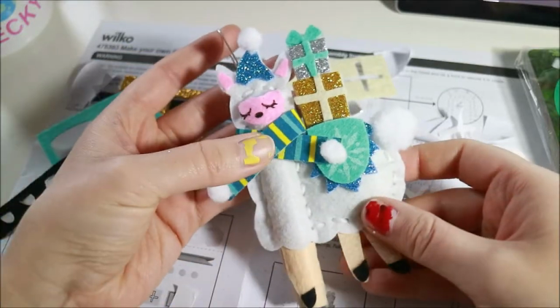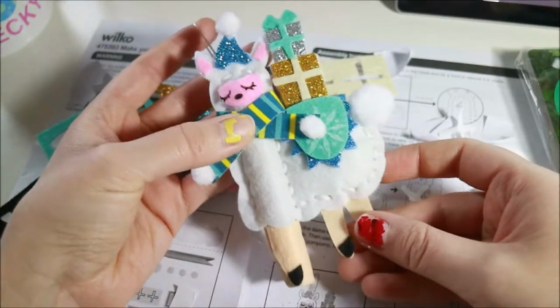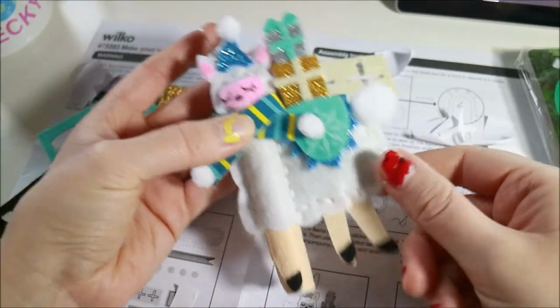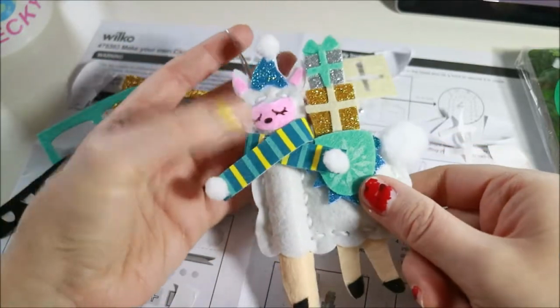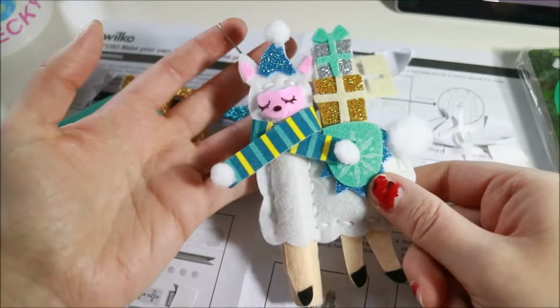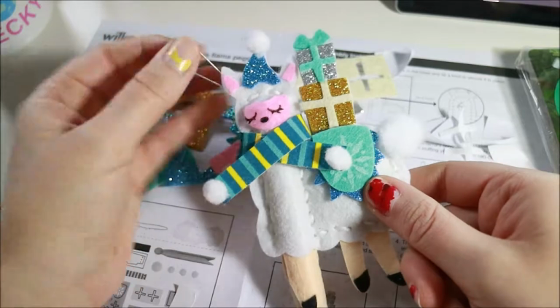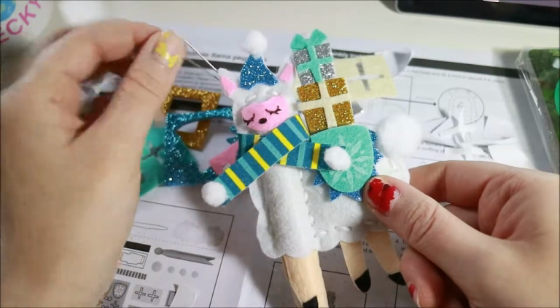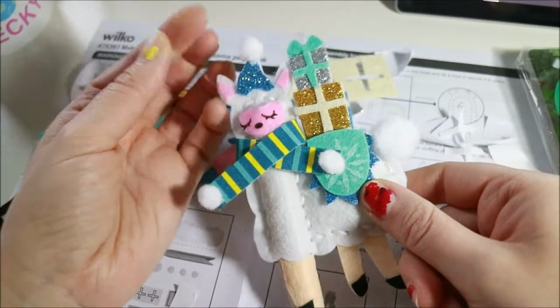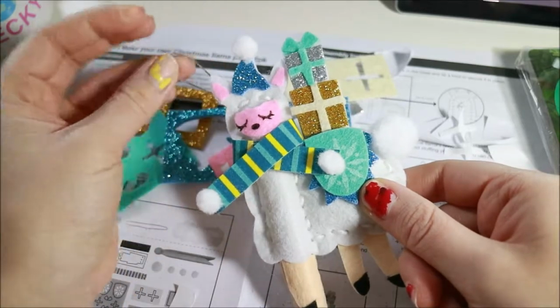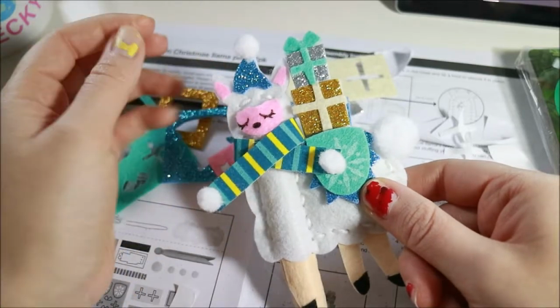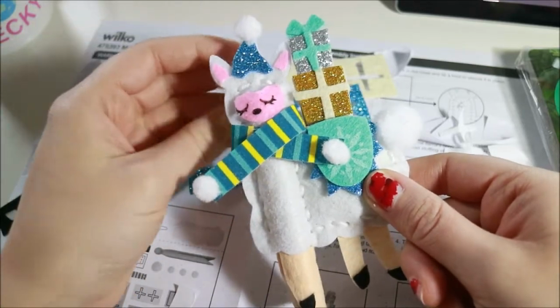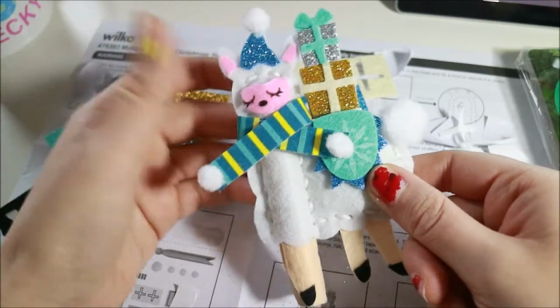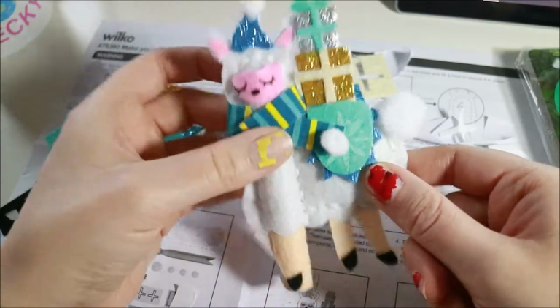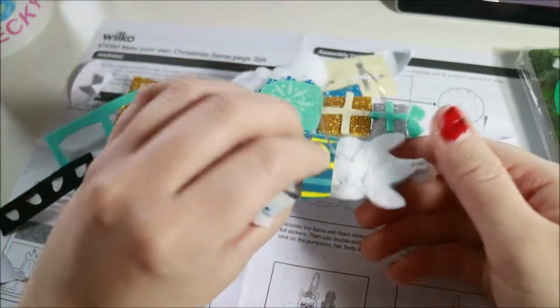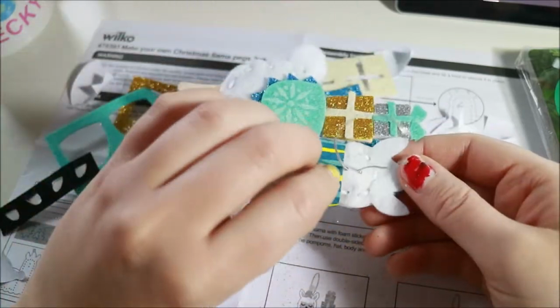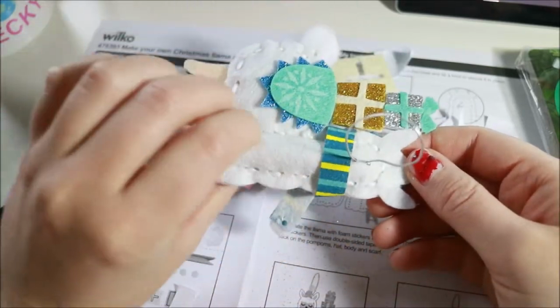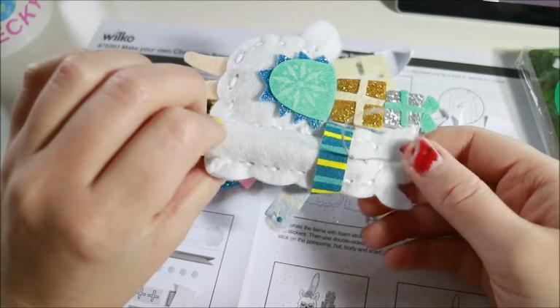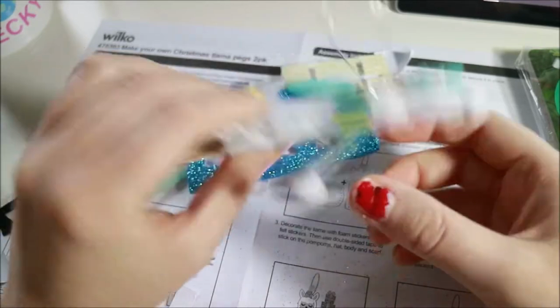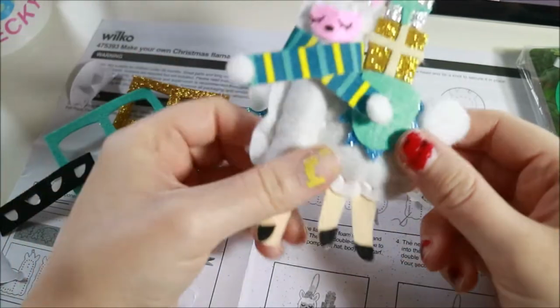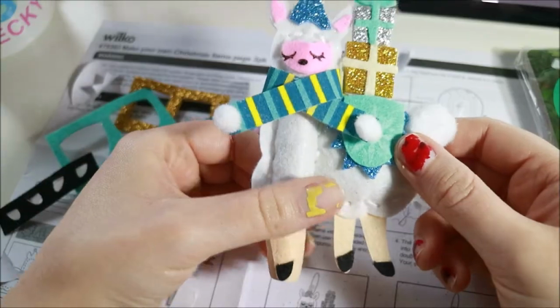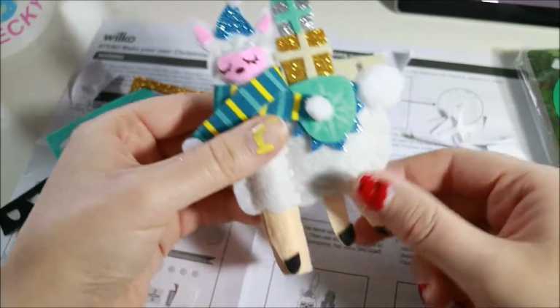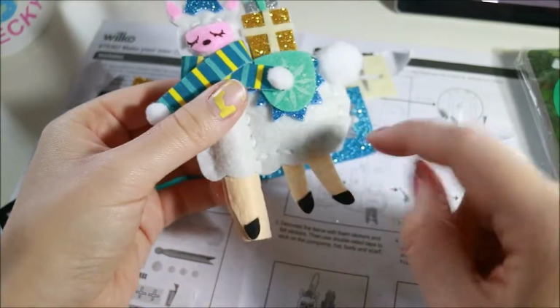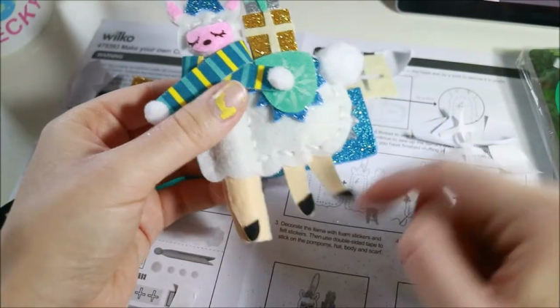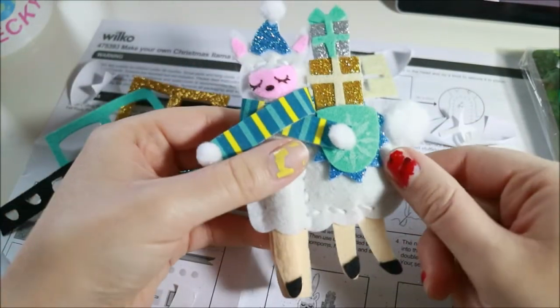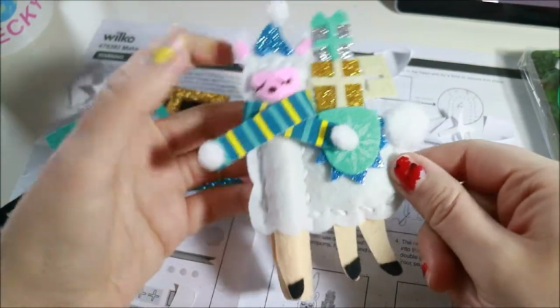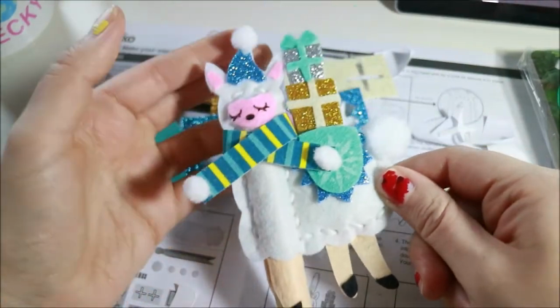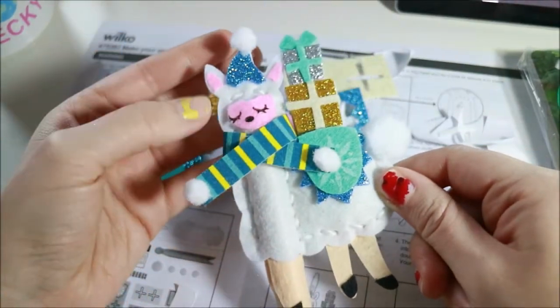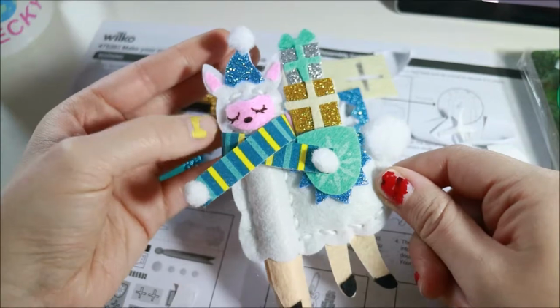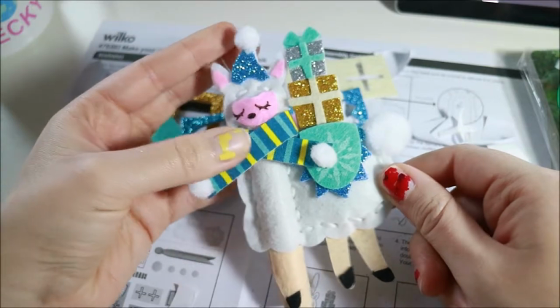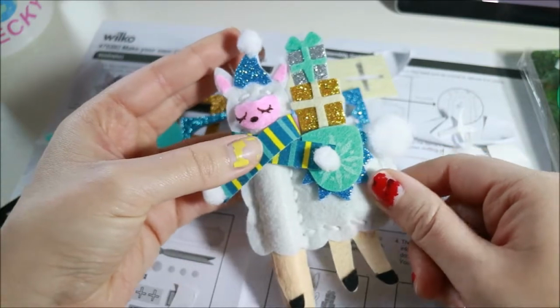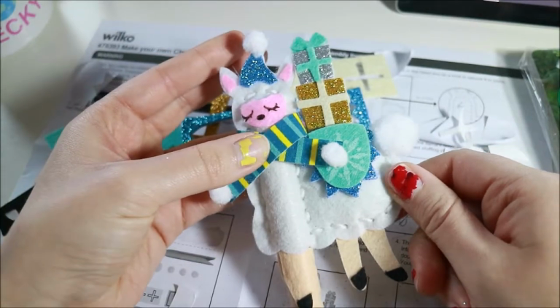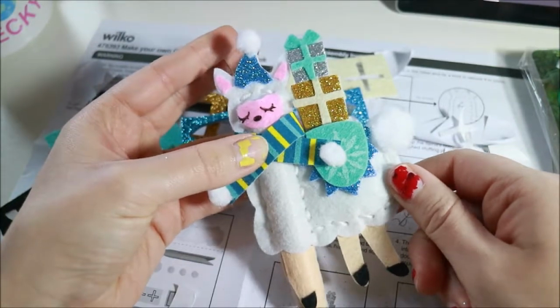But here they are — aren't they fancy? They've got a nice little loop so I can hang them somewhere. They've got their double-sided presents and their little scarf and their little hoofies. I think it's cute, and I'm going to make the other one.